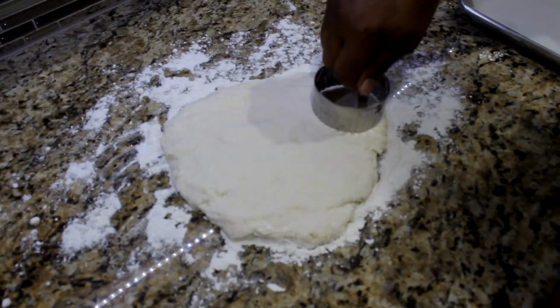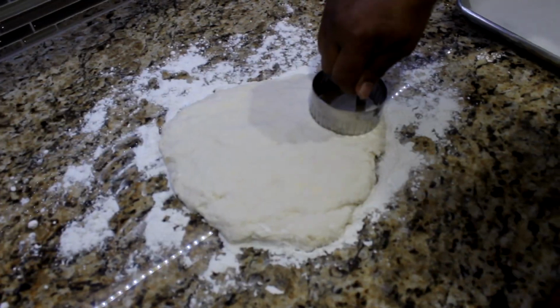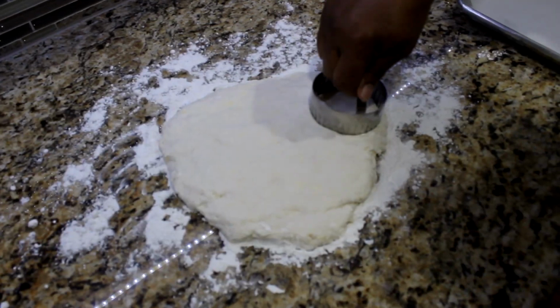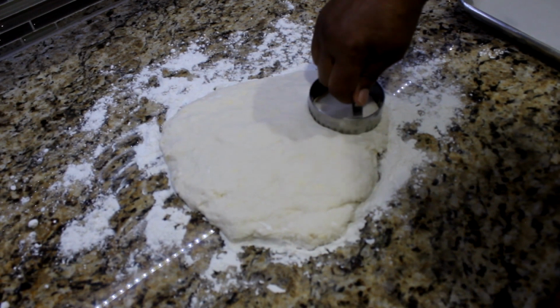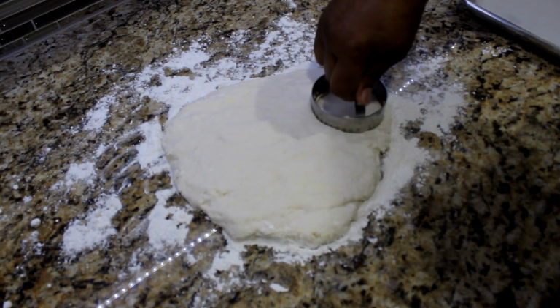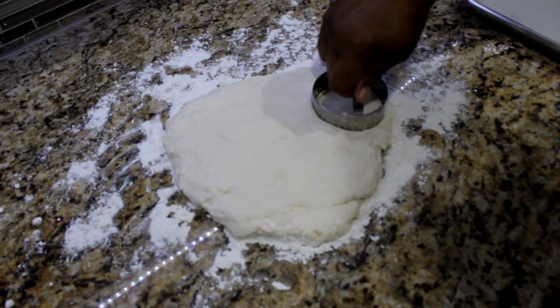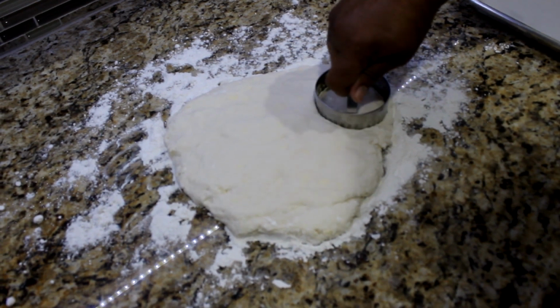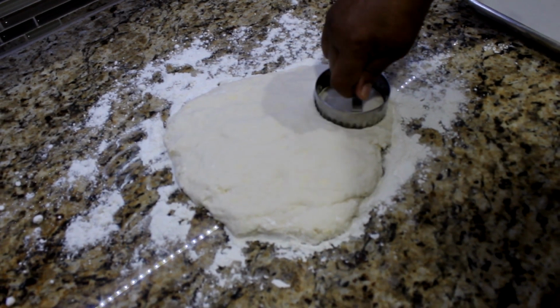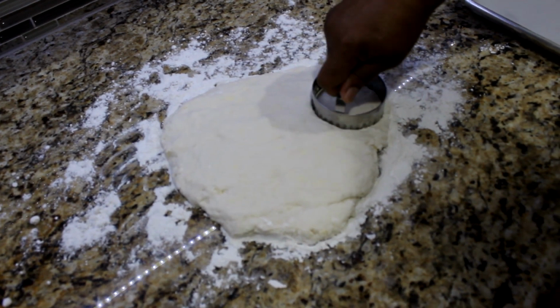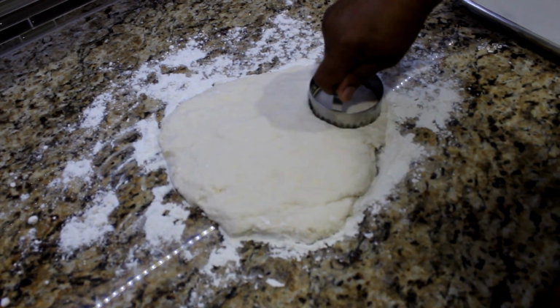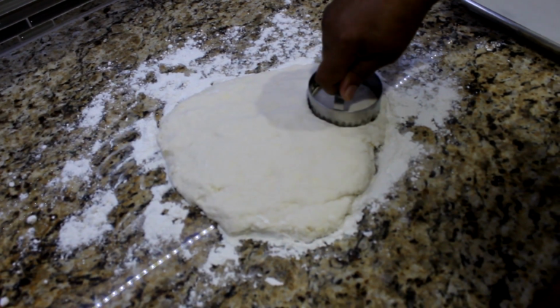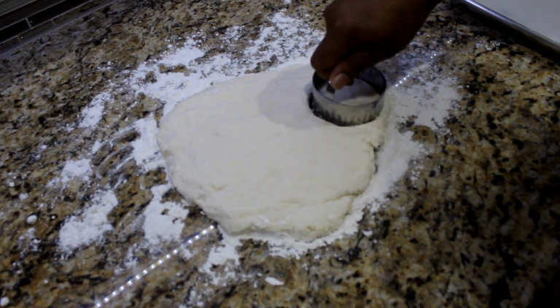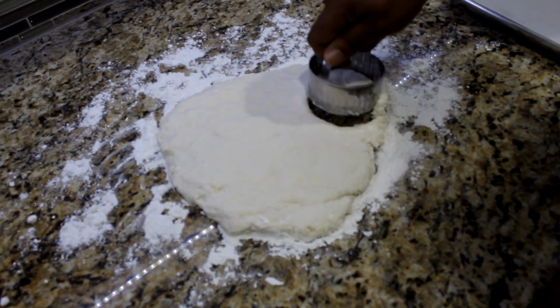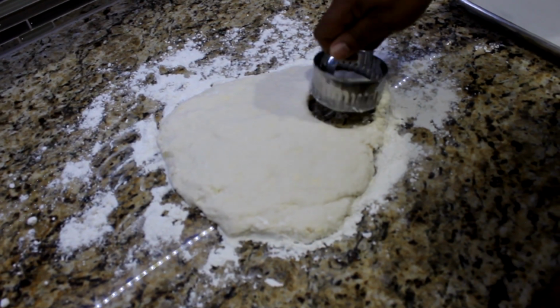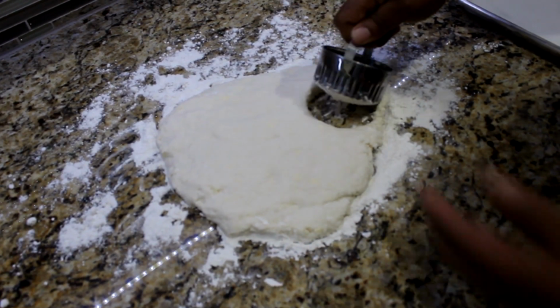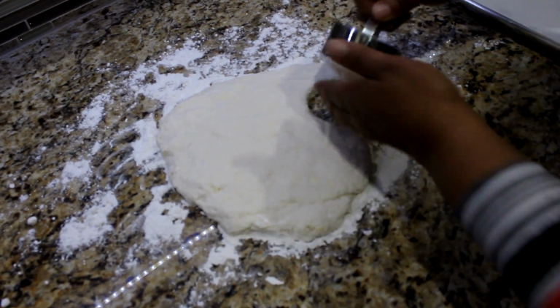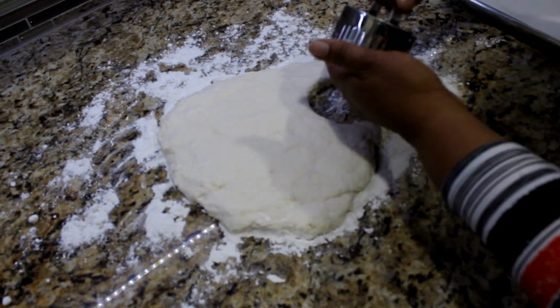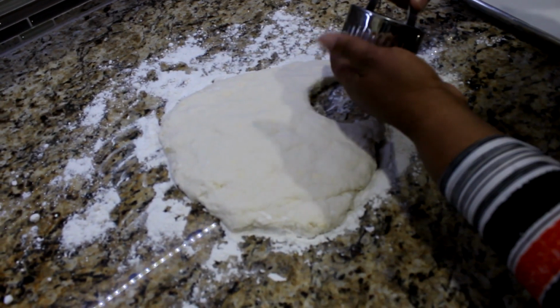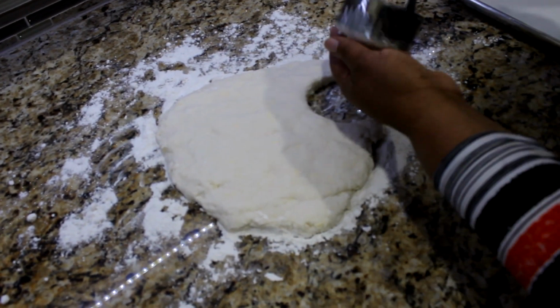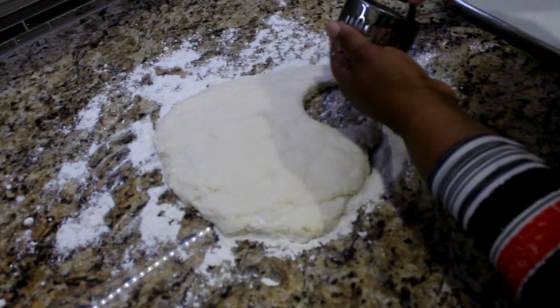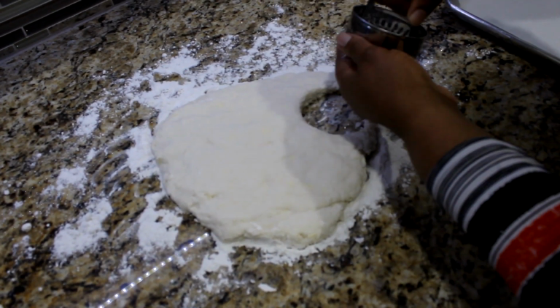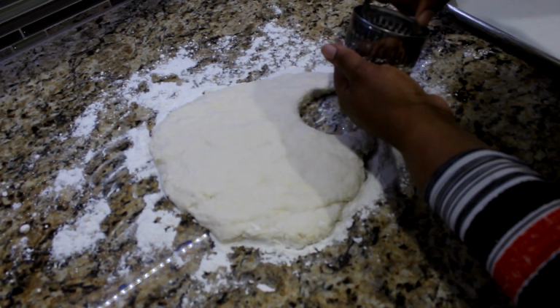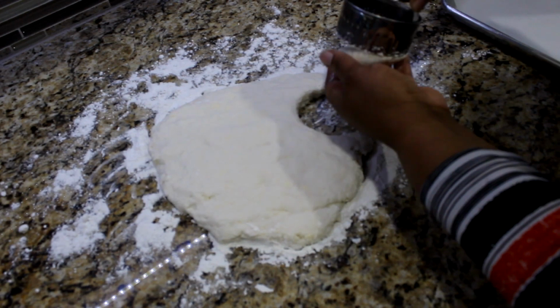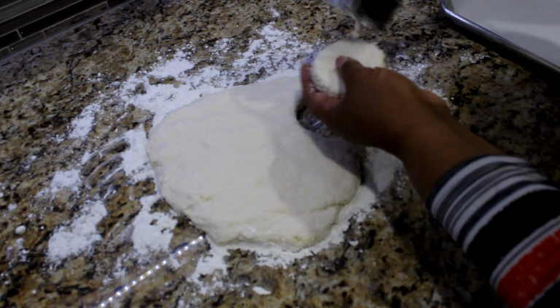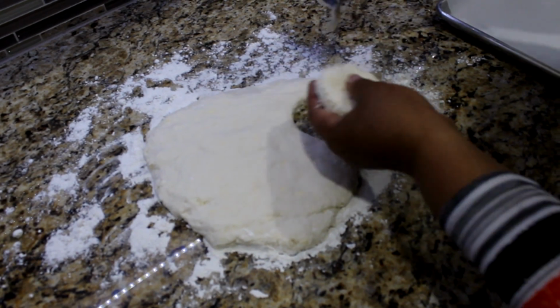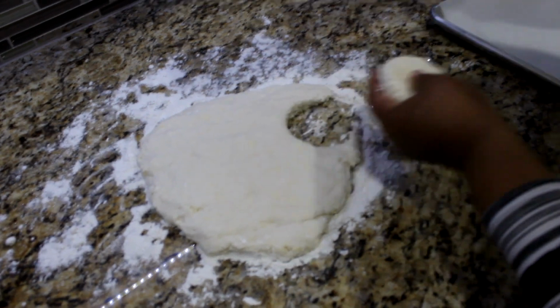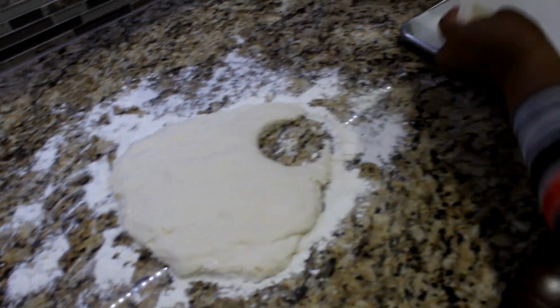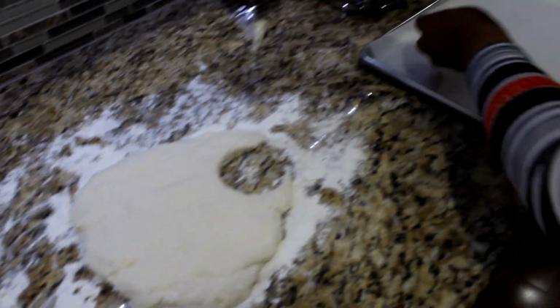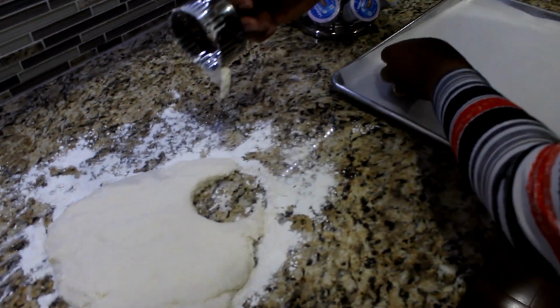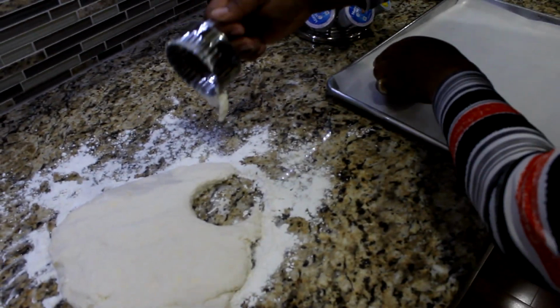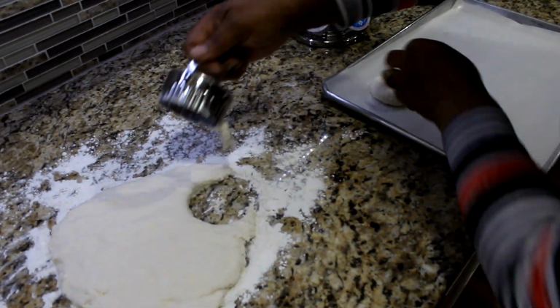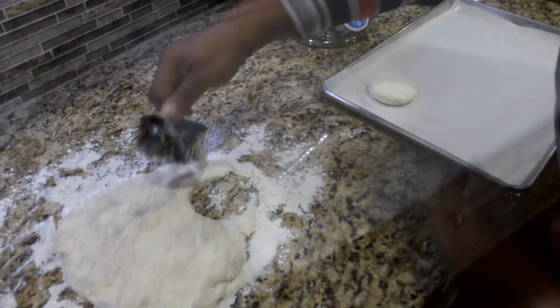Use a biscuit cutter to cut out the biscuits. Arrange biscuits on a baking sheet lined with parchment paper.